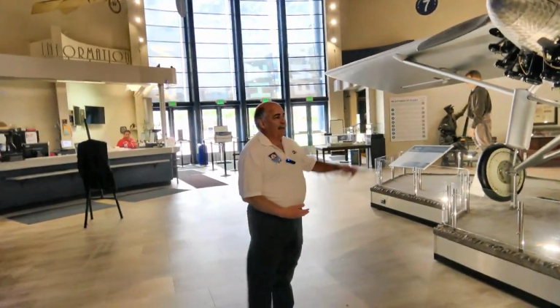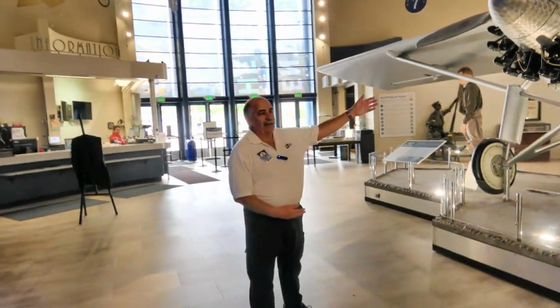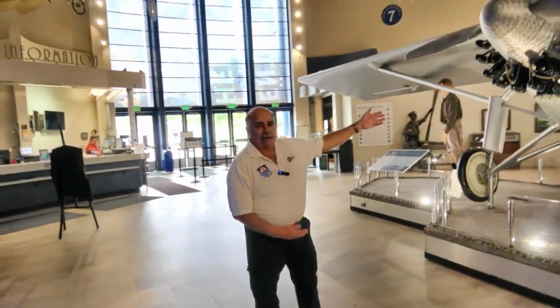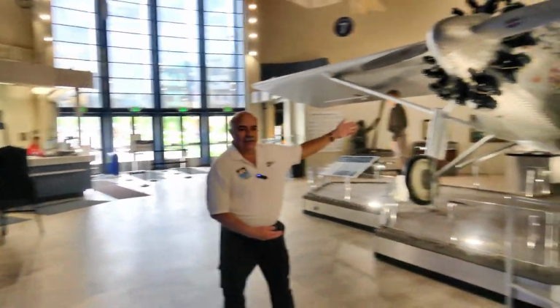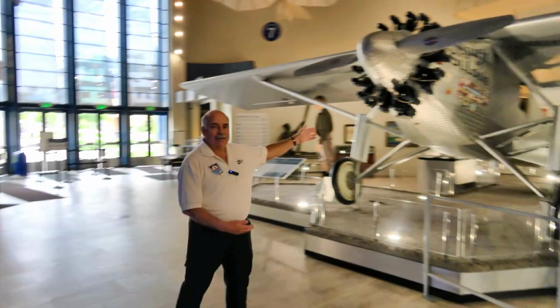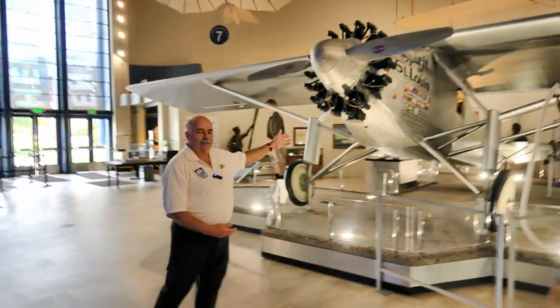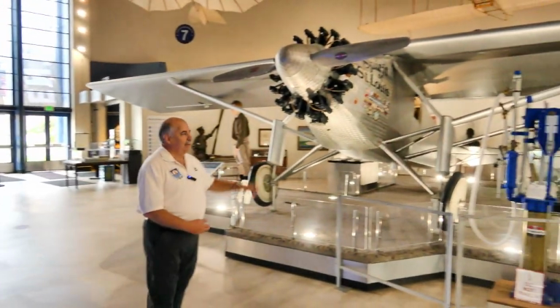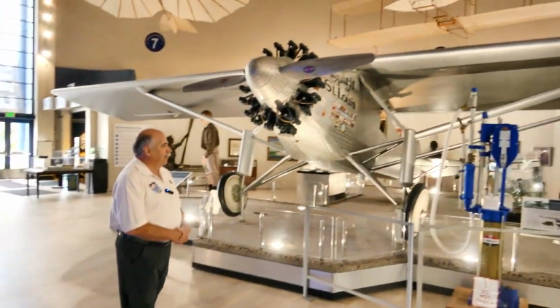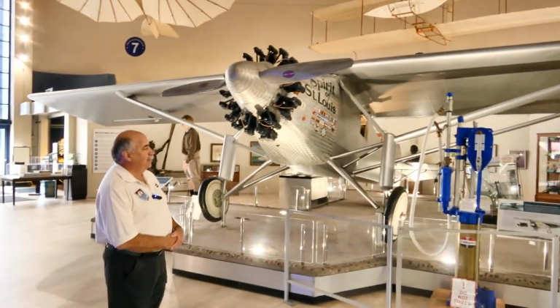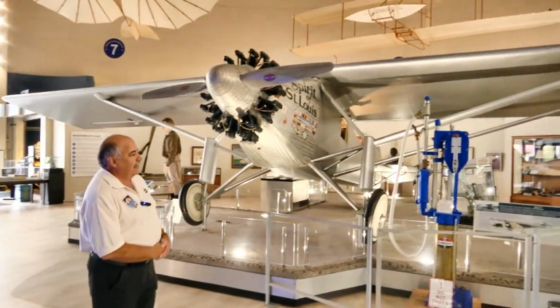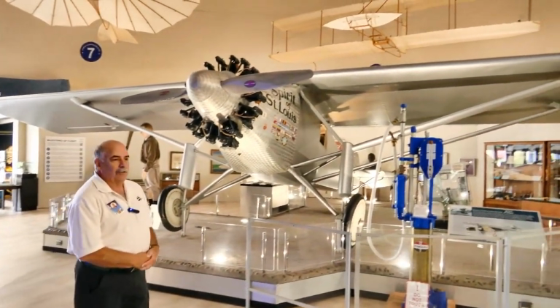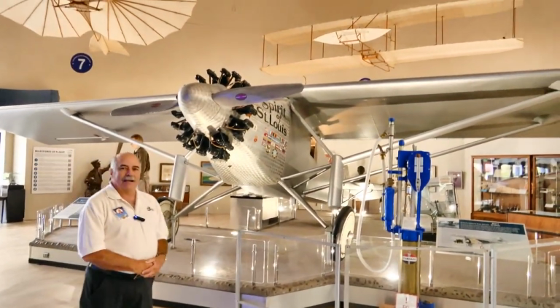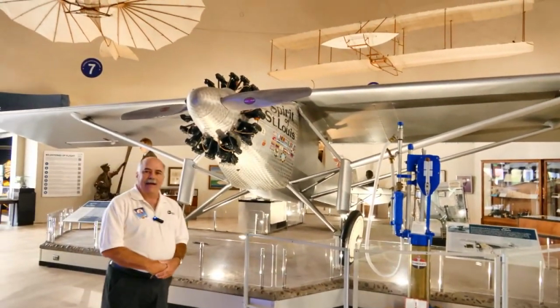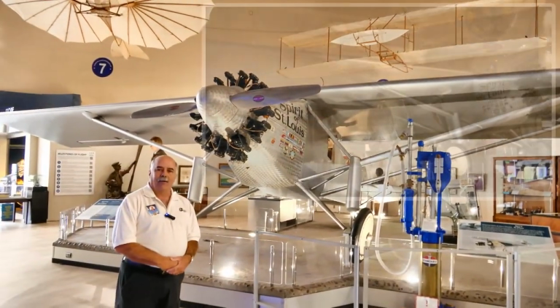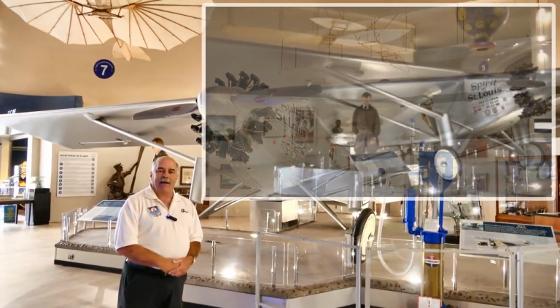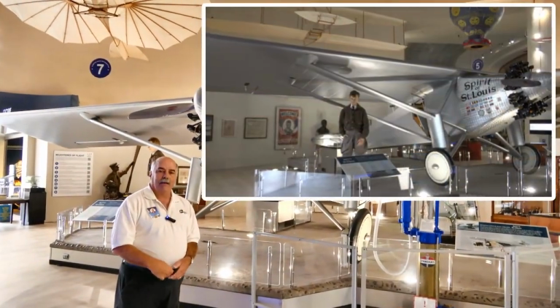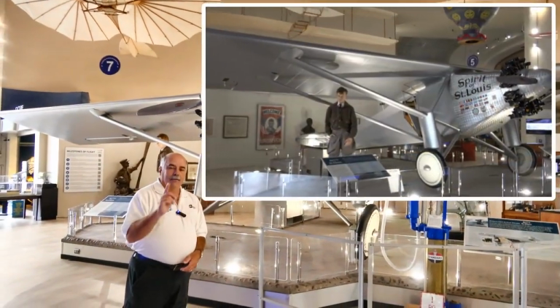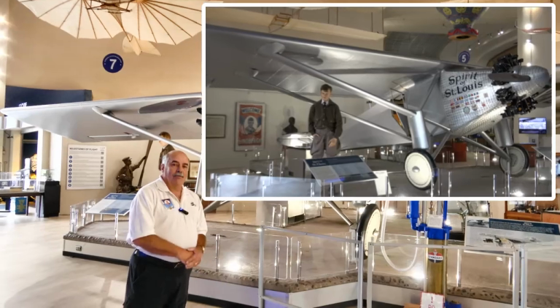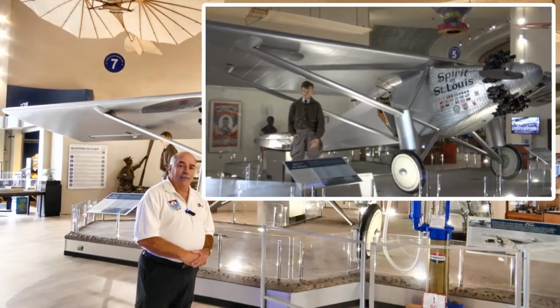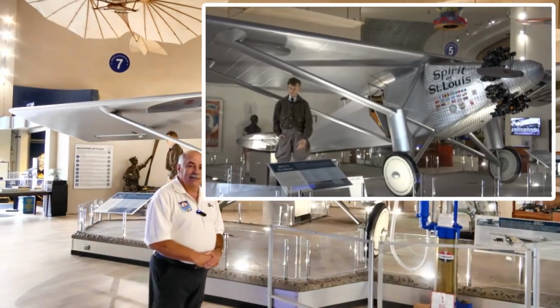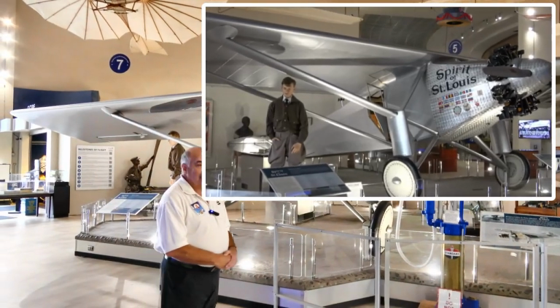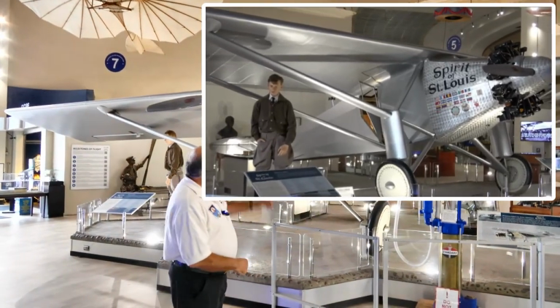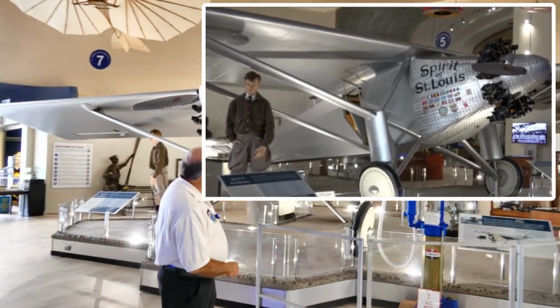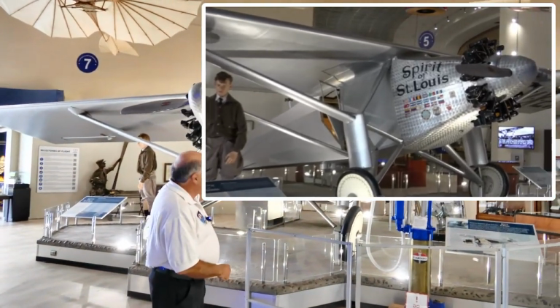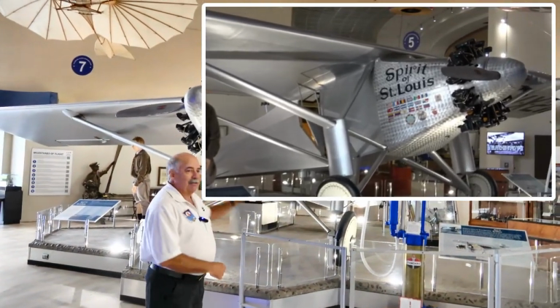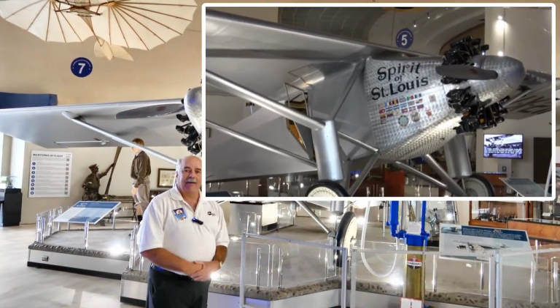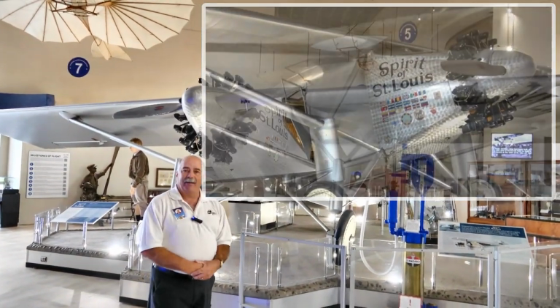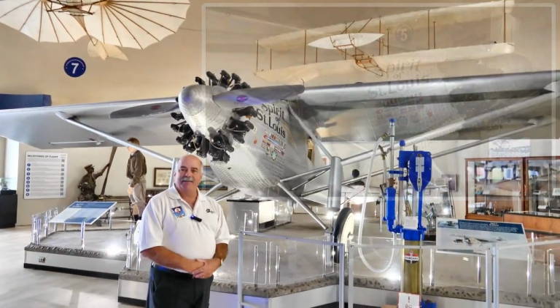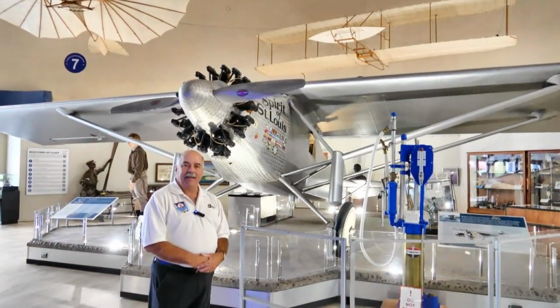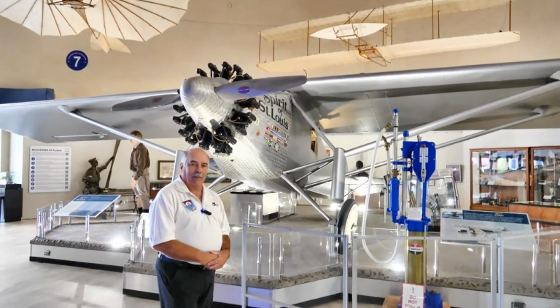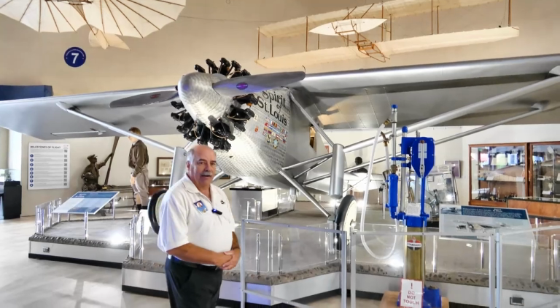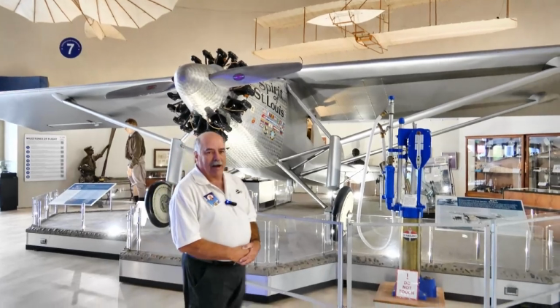1927 takes us to Charles Lindbergh, the Spirit of St. Louis, and the first transatlantic solo flight. Did you know that the Spirit of St. Louis was actually made here in San Diego by Ryan Aircraft?